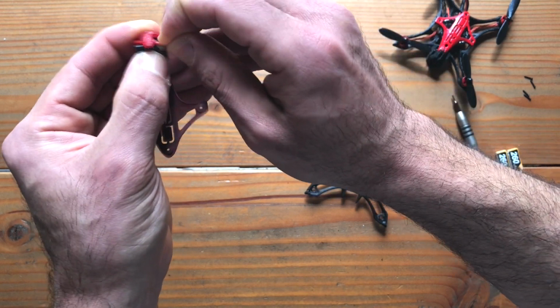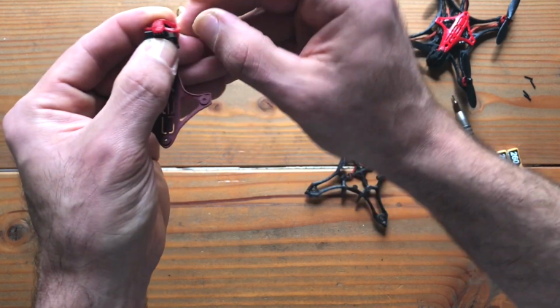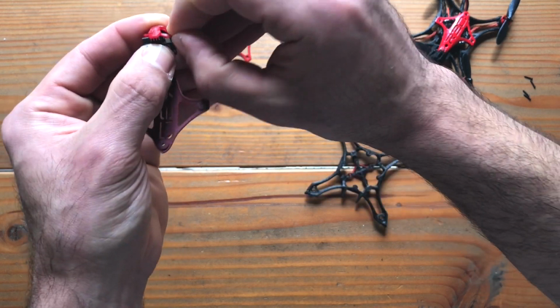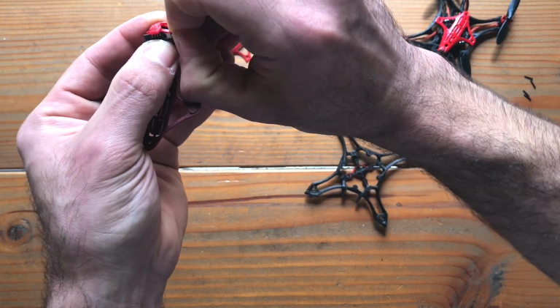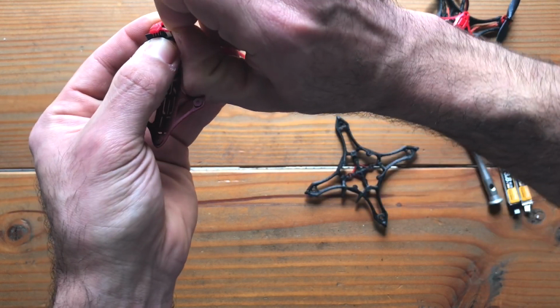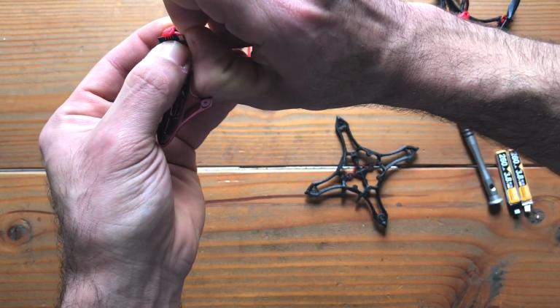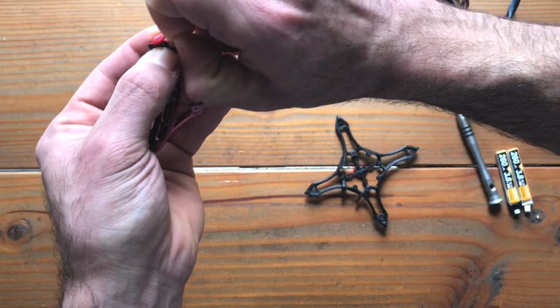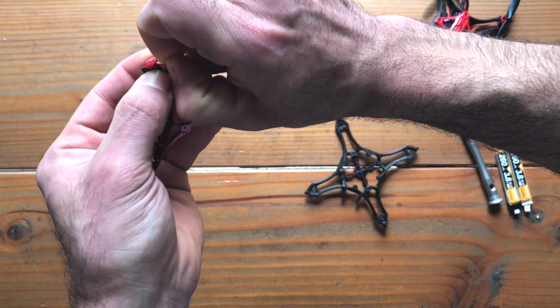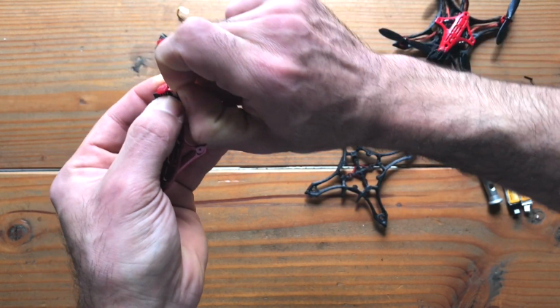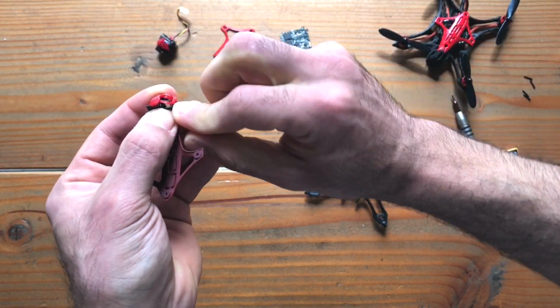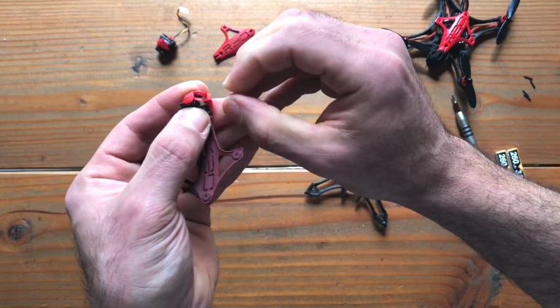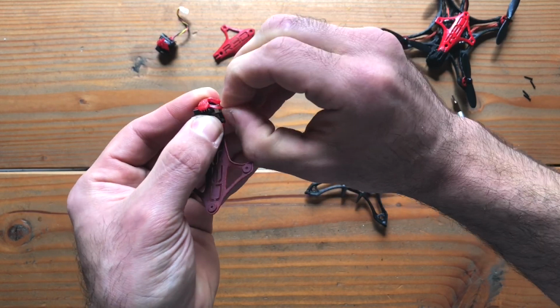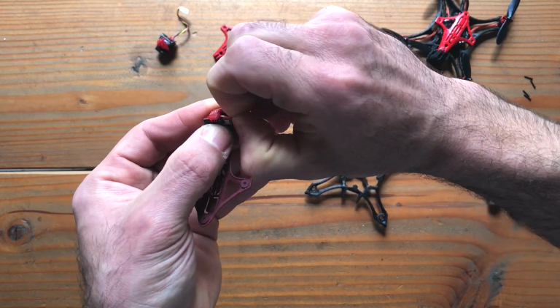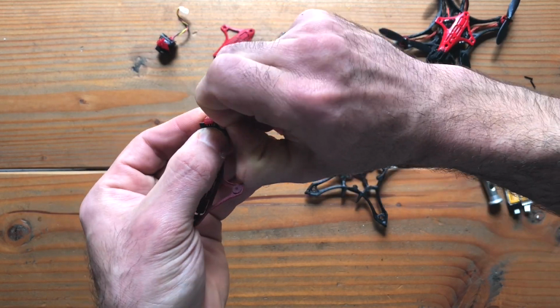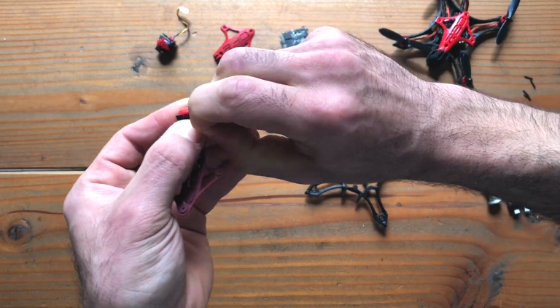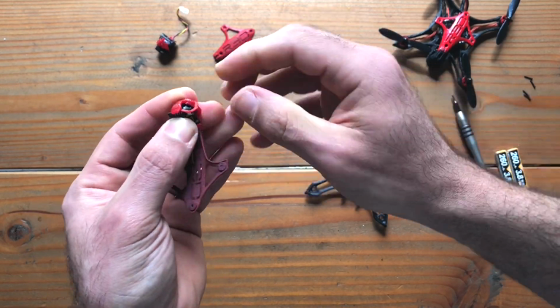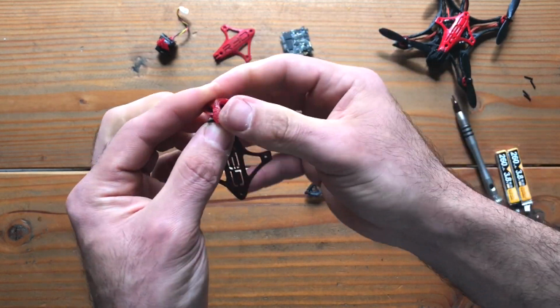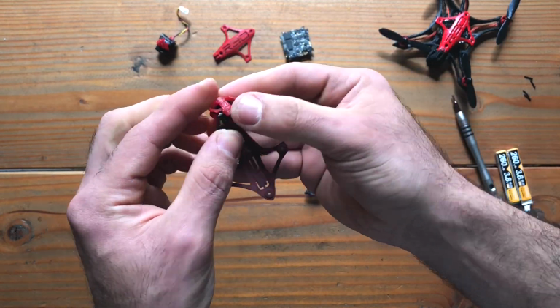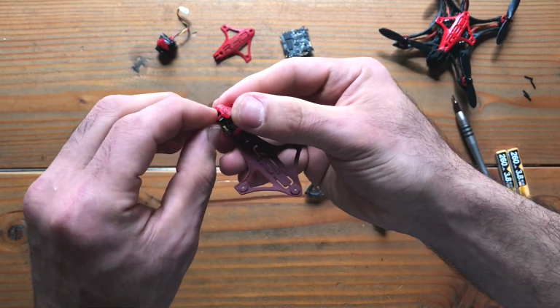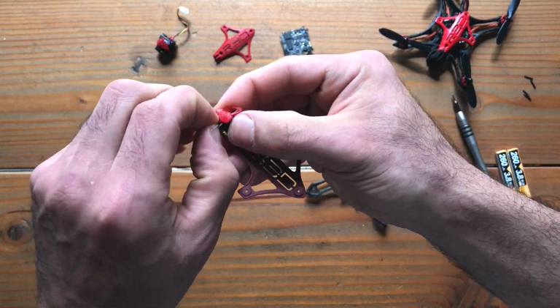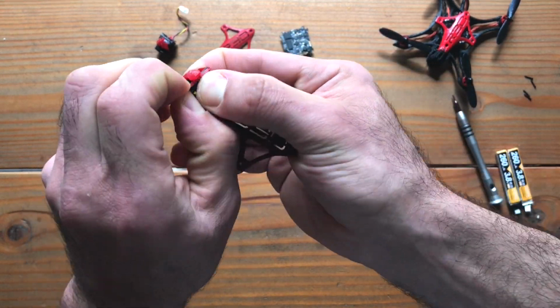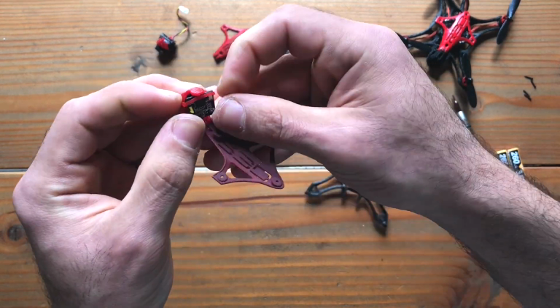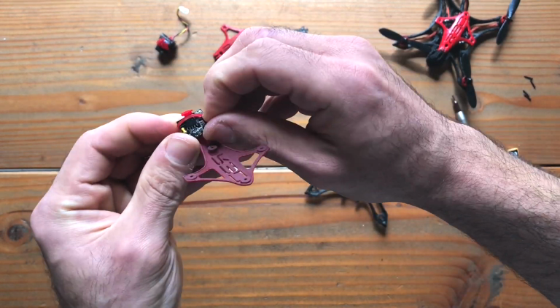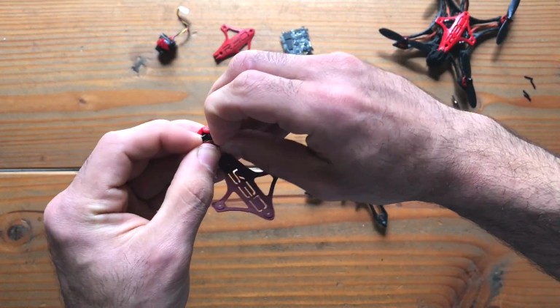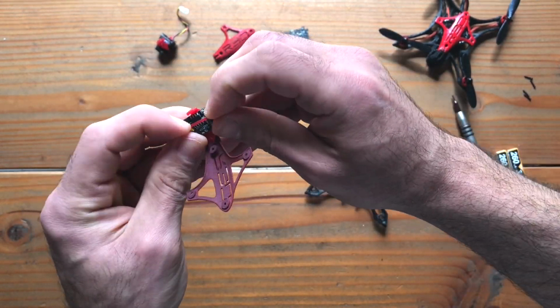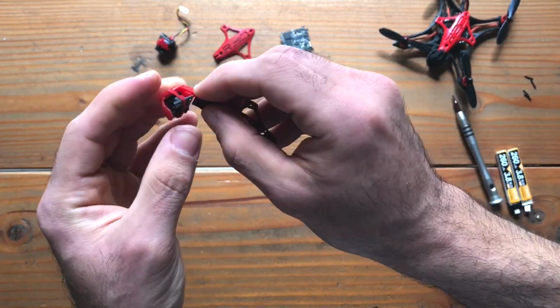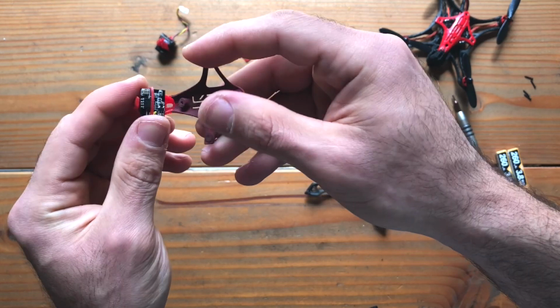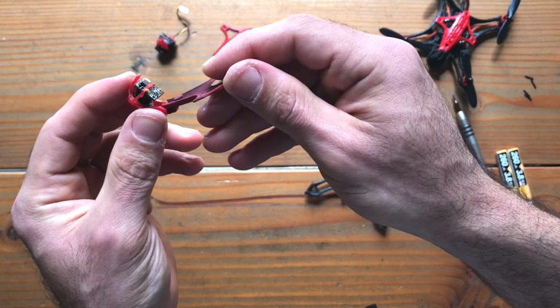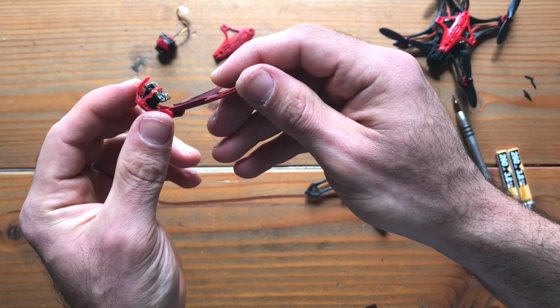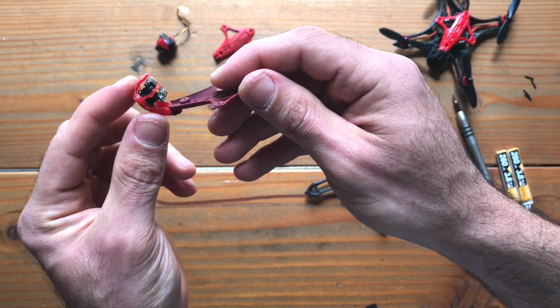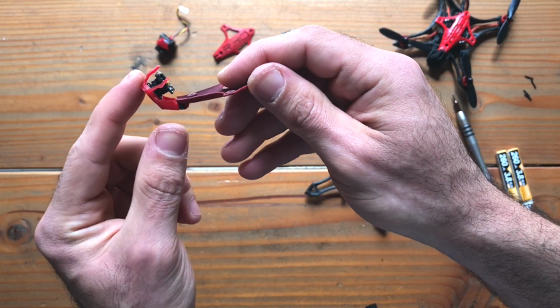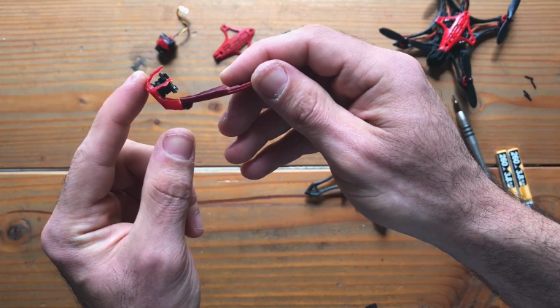You can do it one side after the other in the below above fashion. So very much like so.